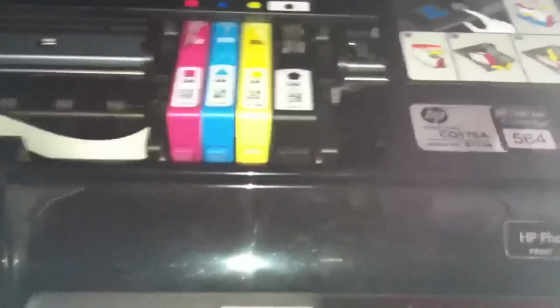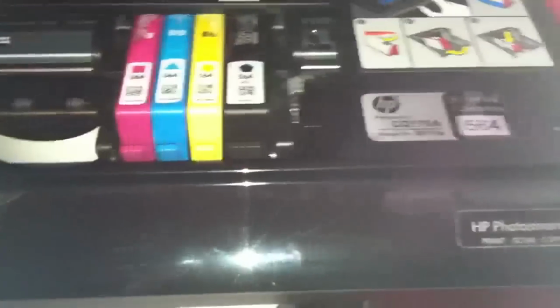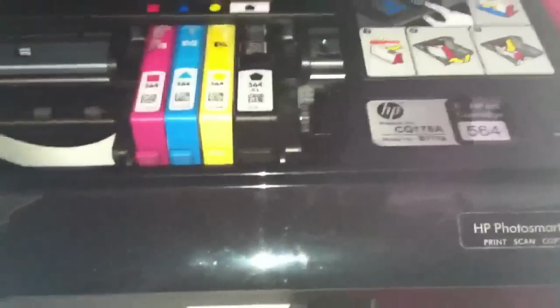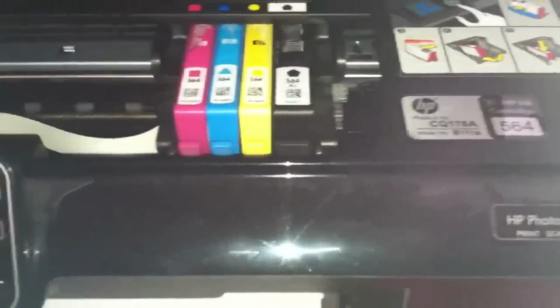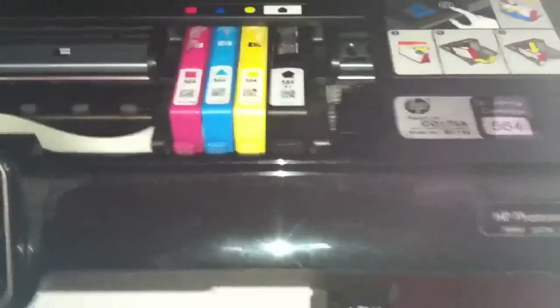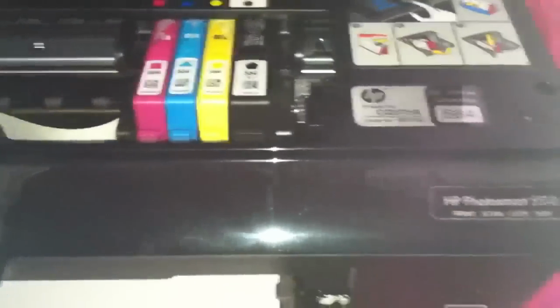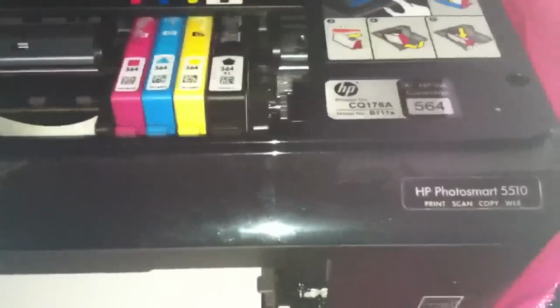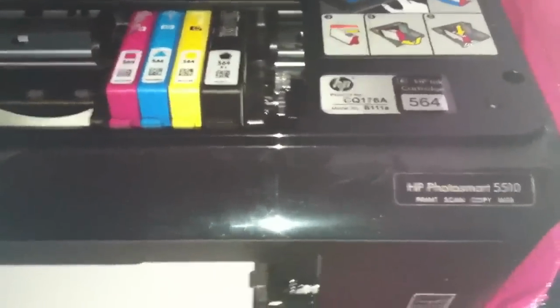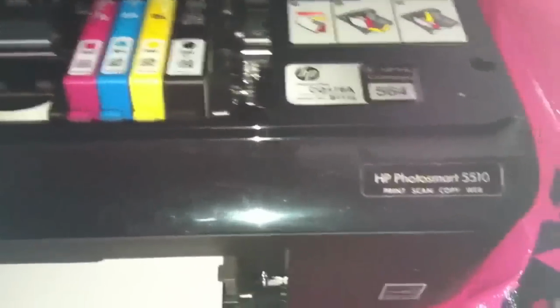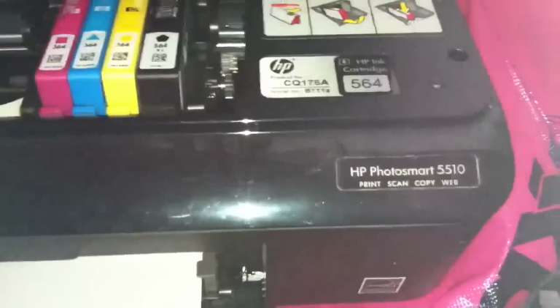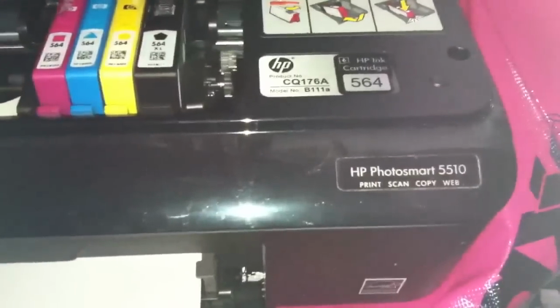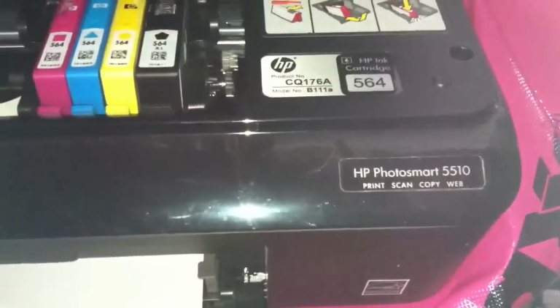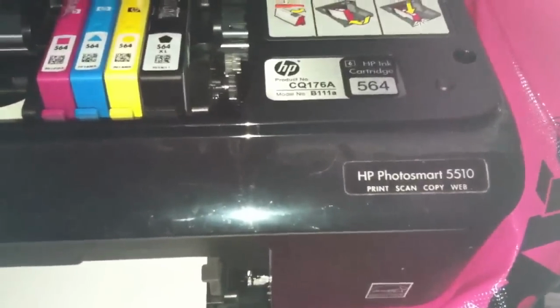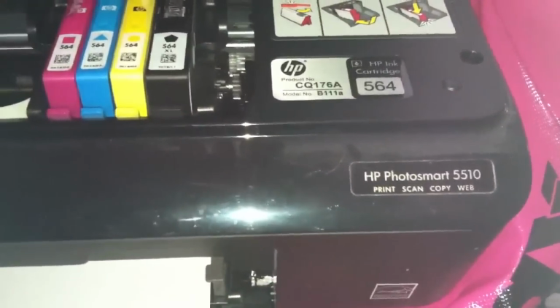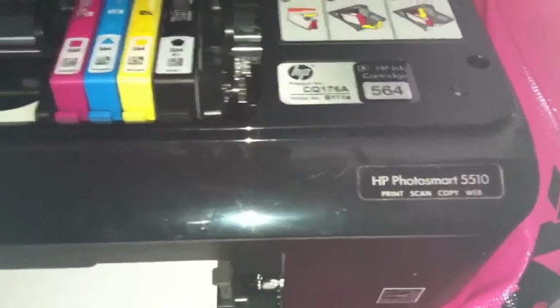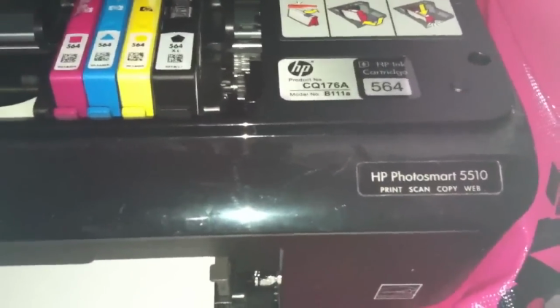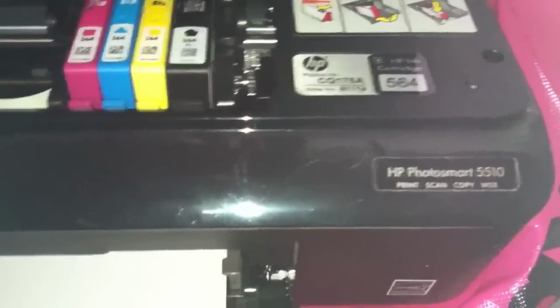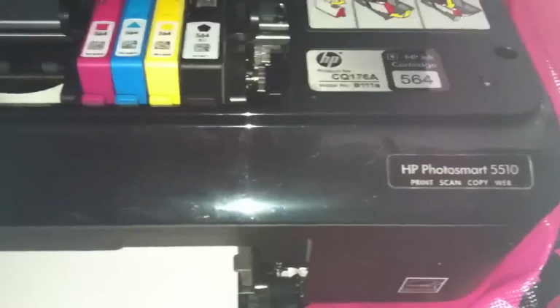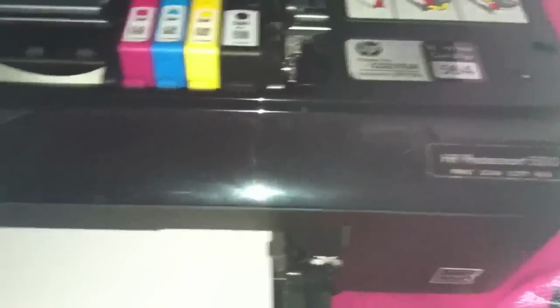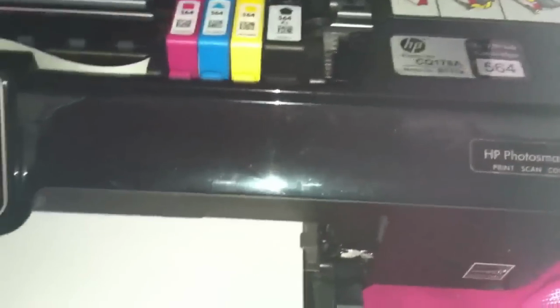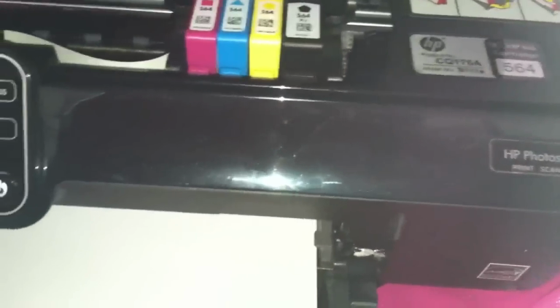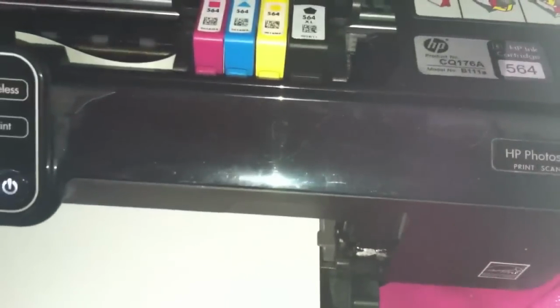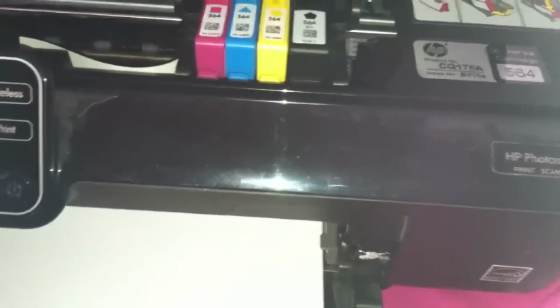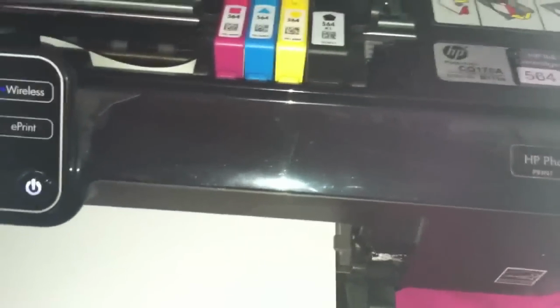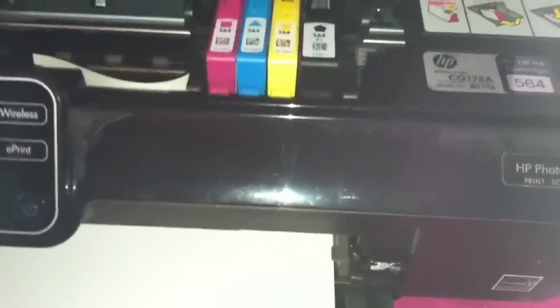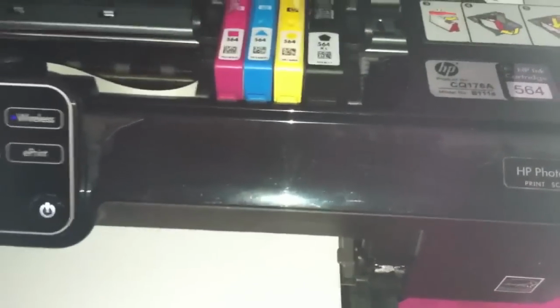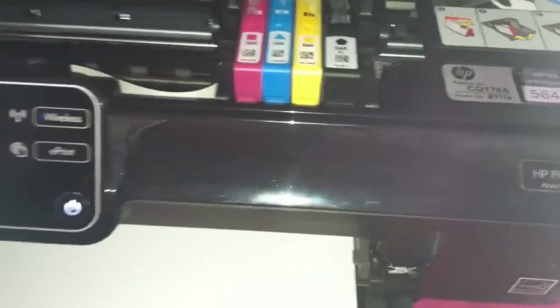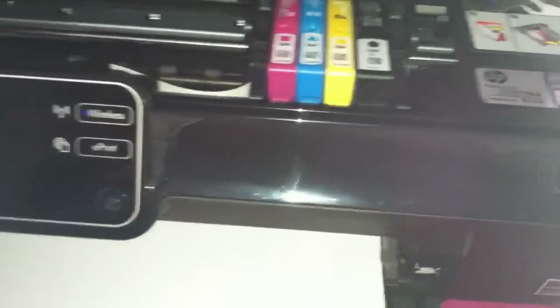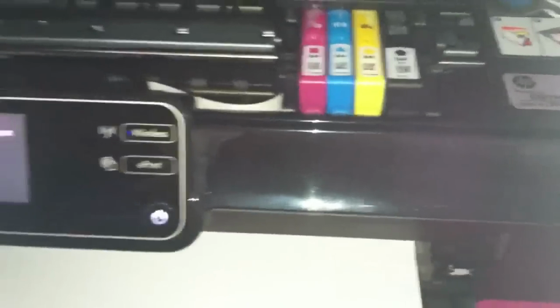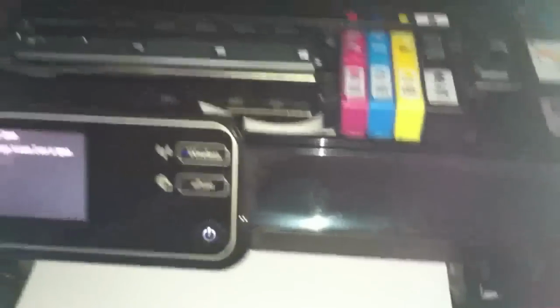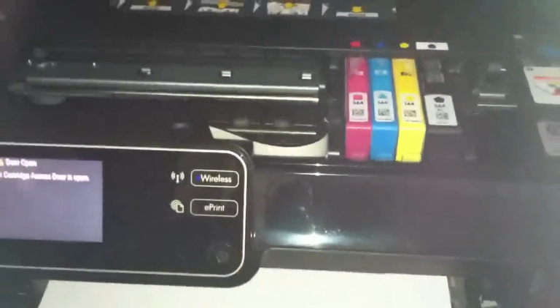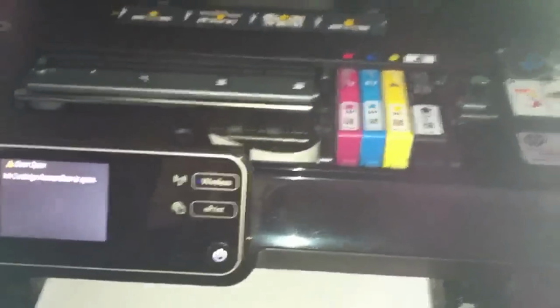Alright, that's my little quick fix for this HP PhotoSmart 5510. I'm going to return this to the customer and she'll be happy.